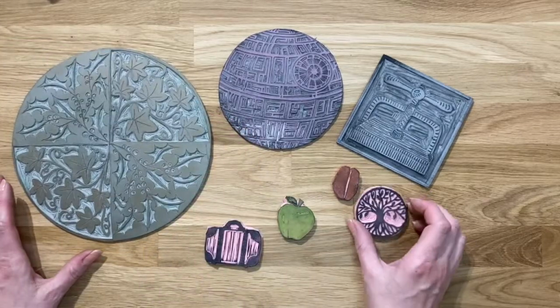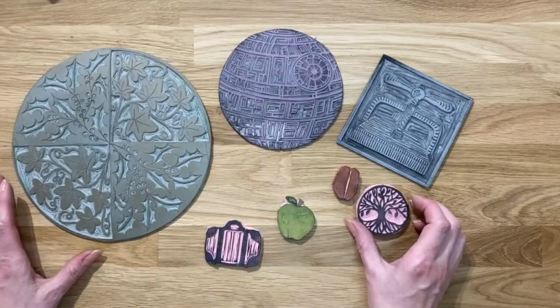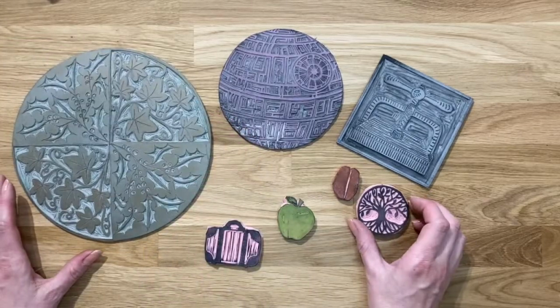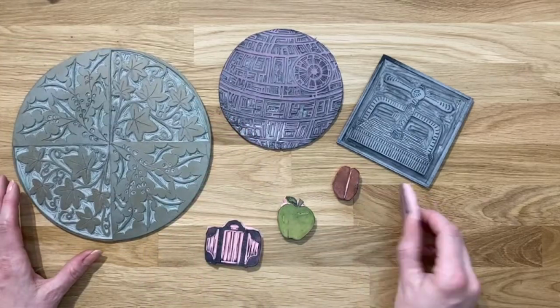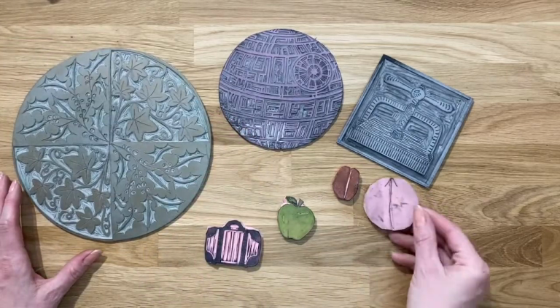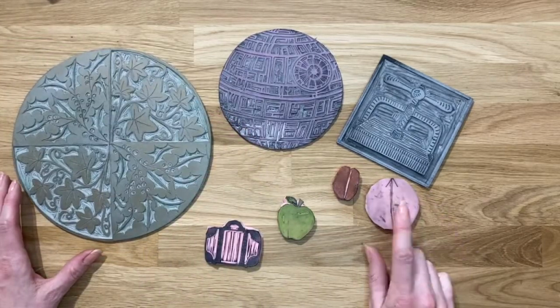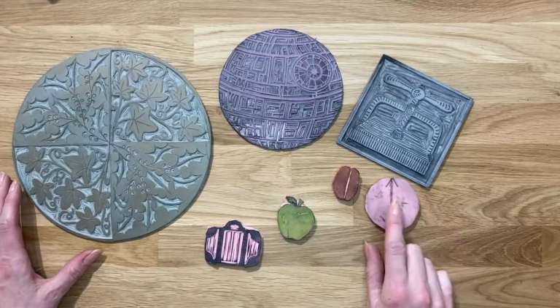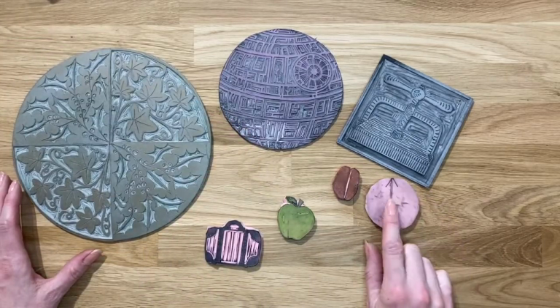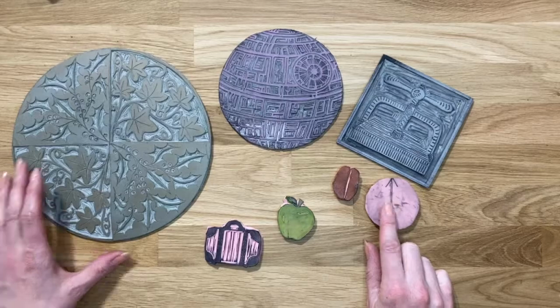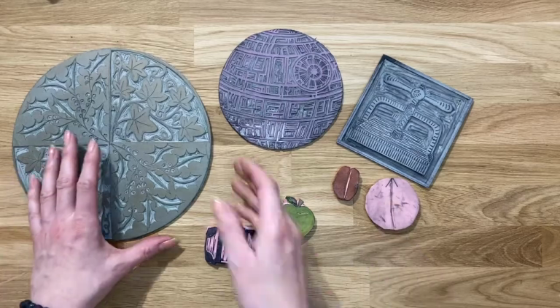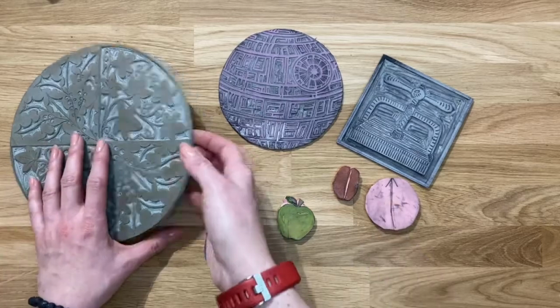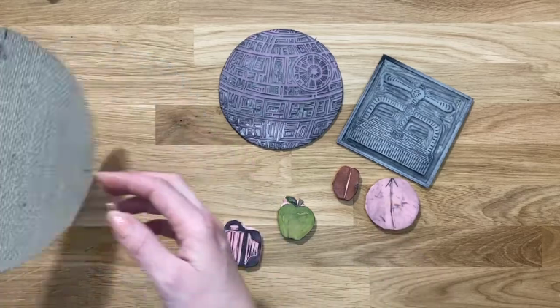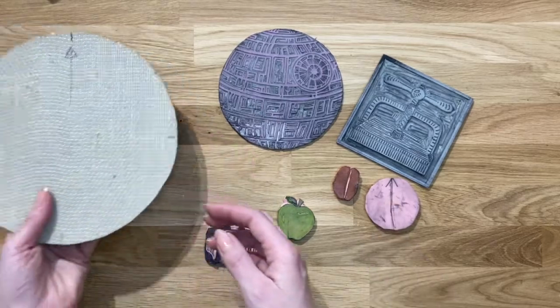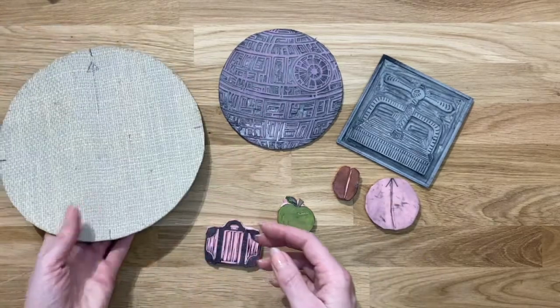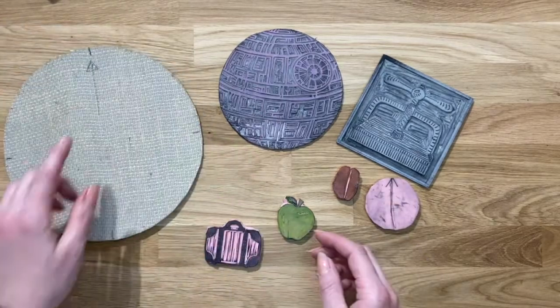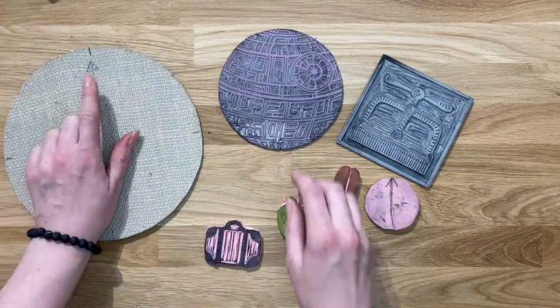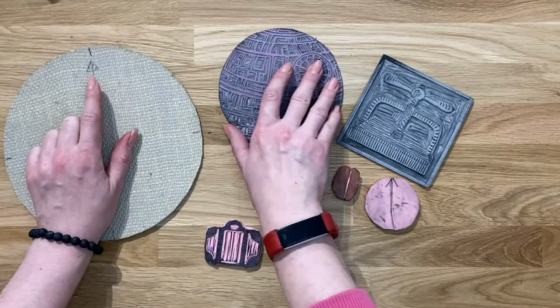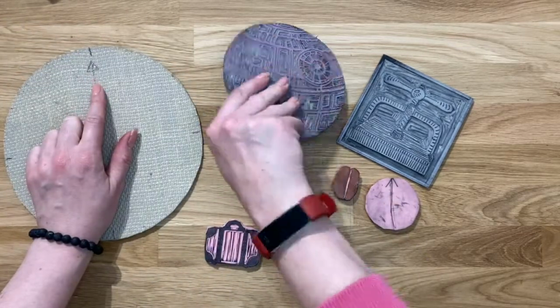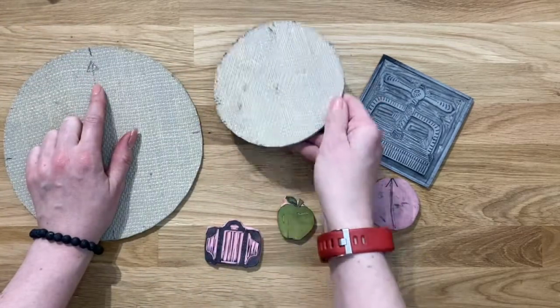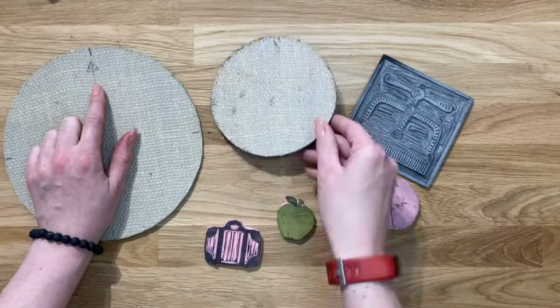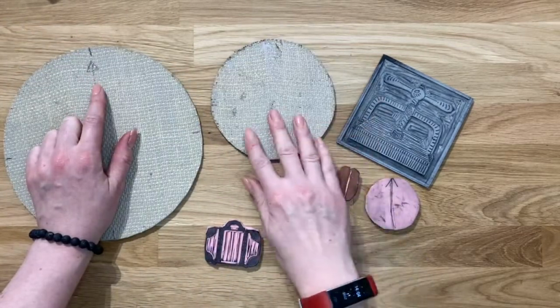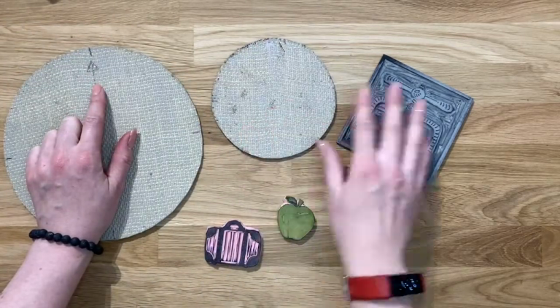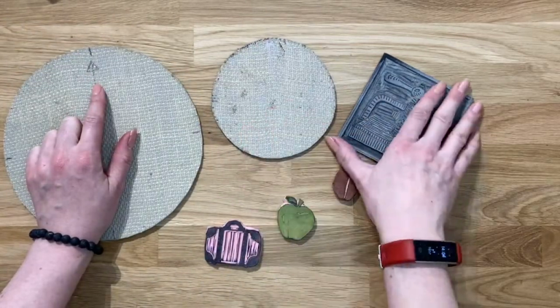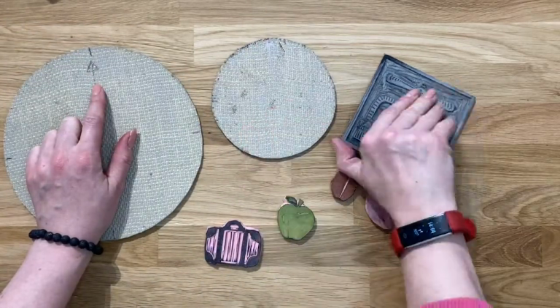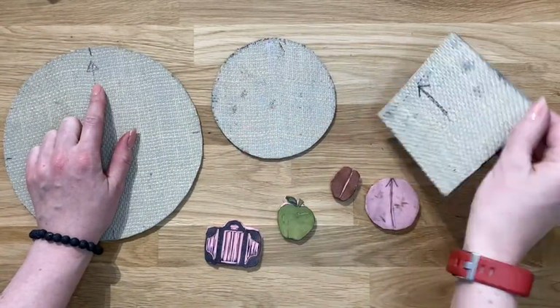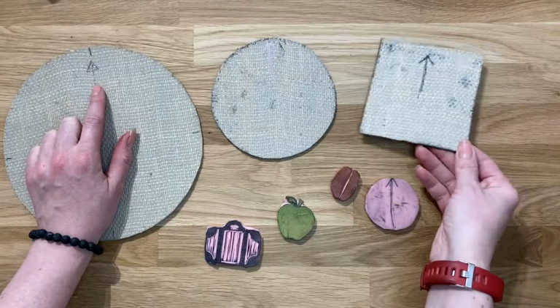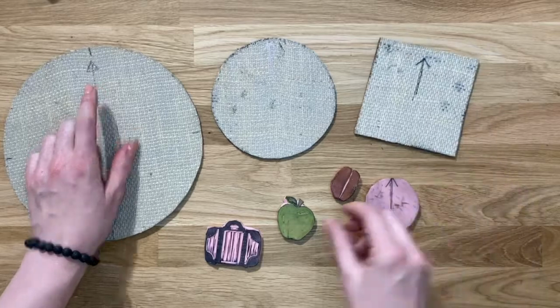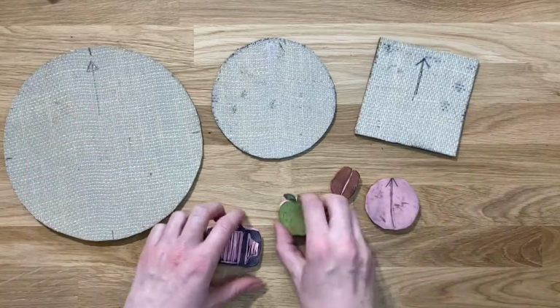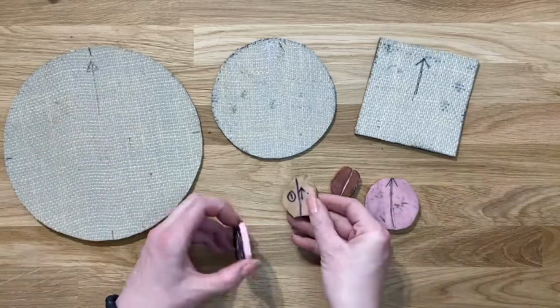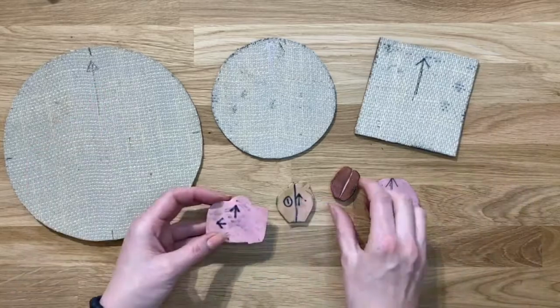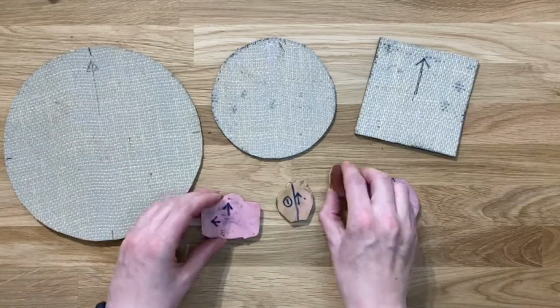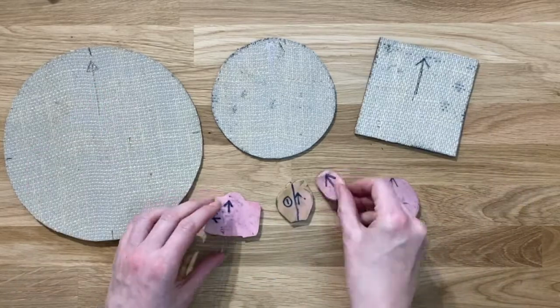So what I do is draw a simple arrow on the back of my pieces of lino or on the back of my blocks.